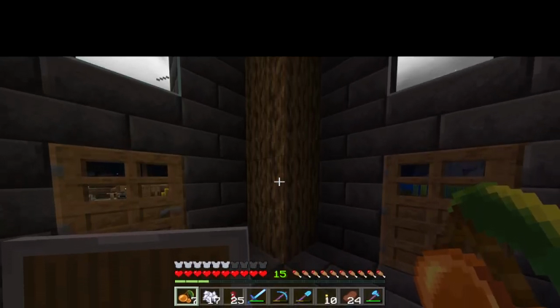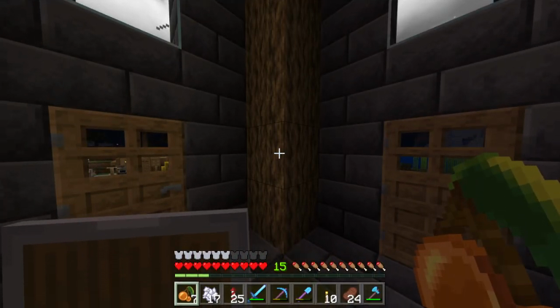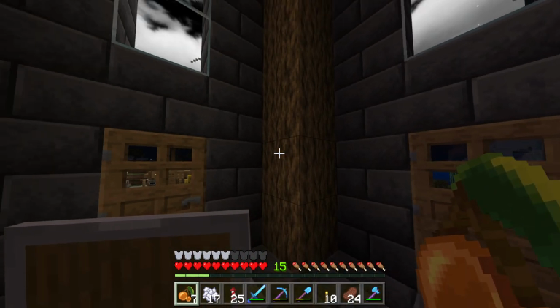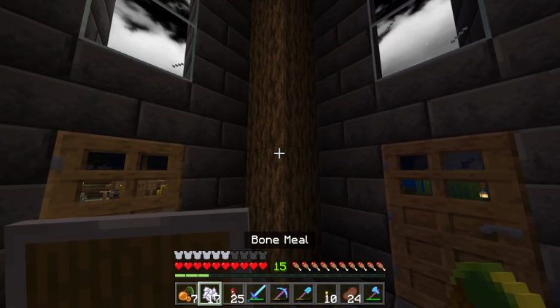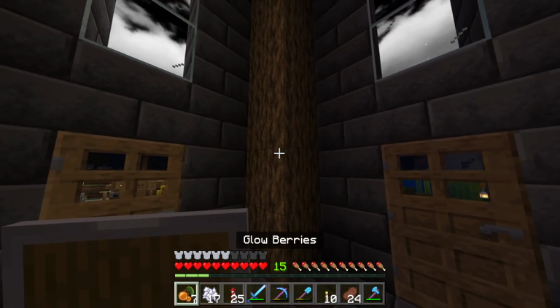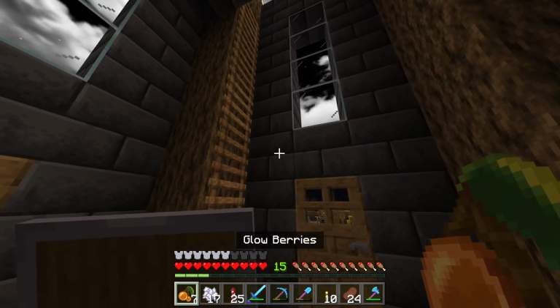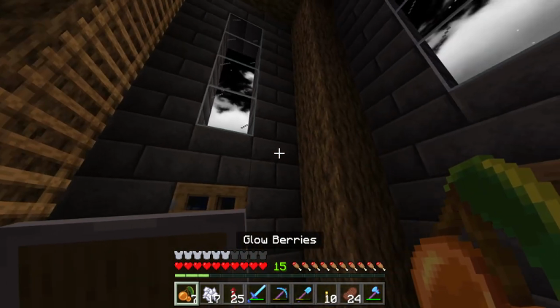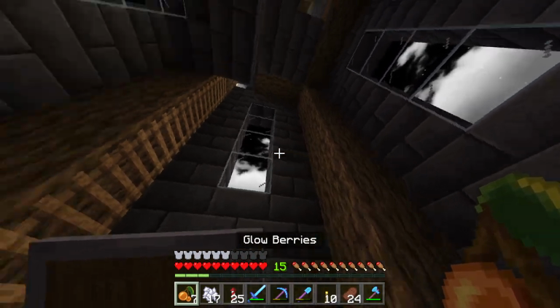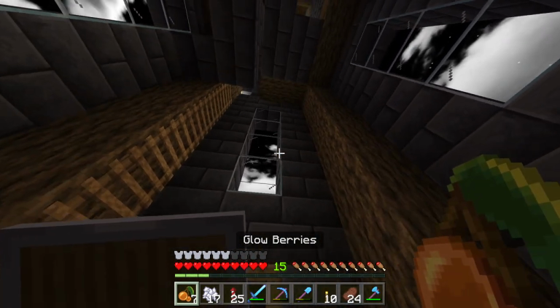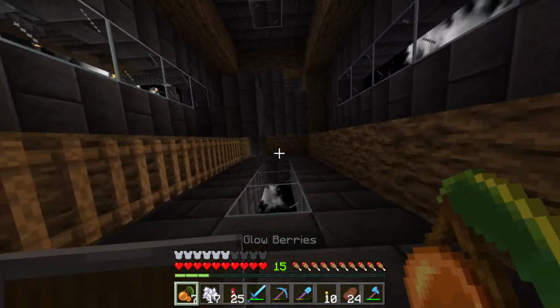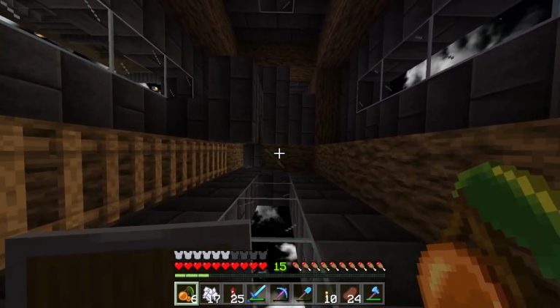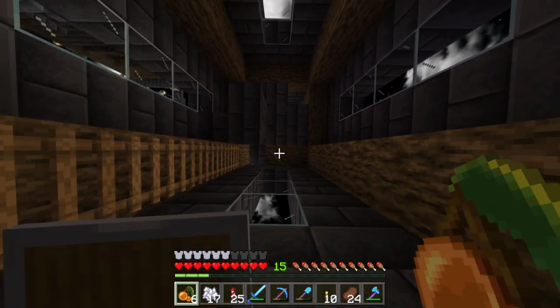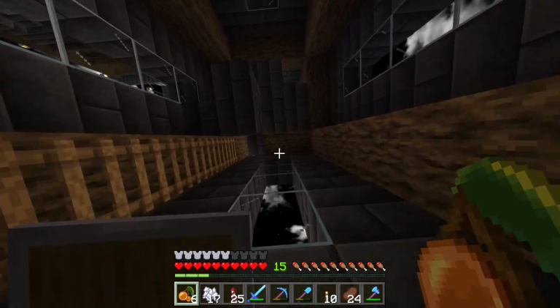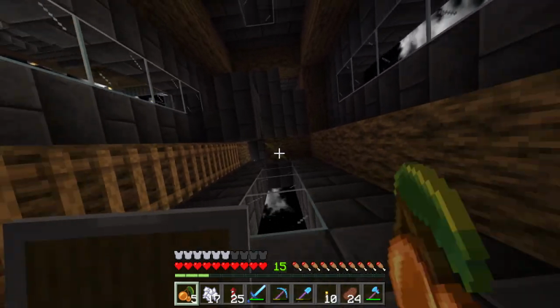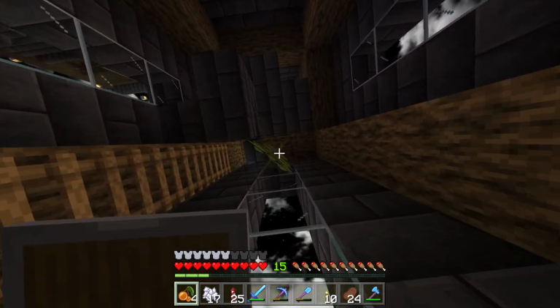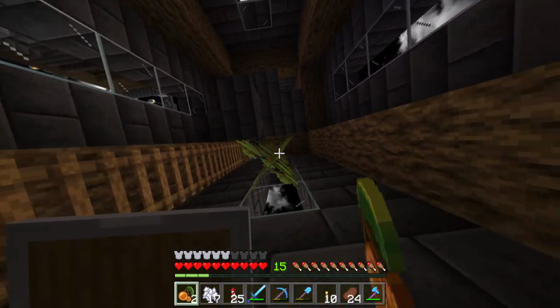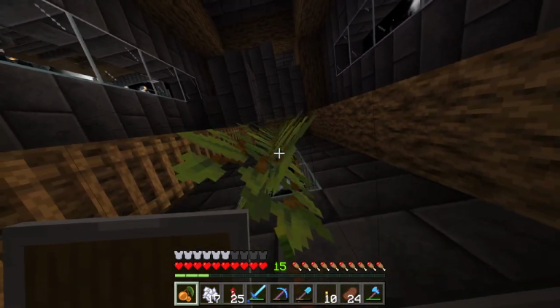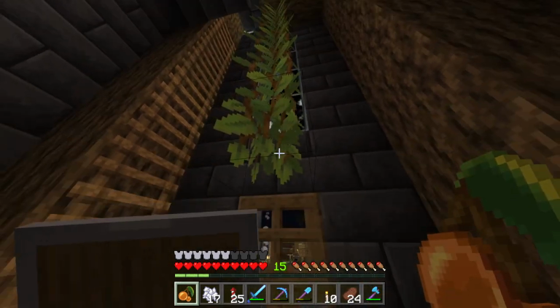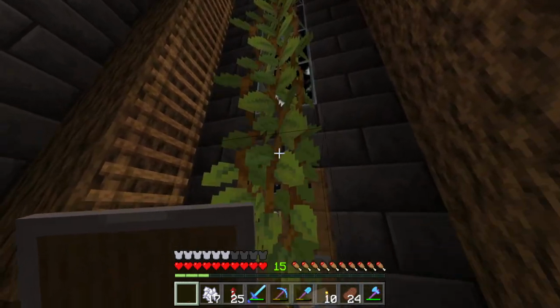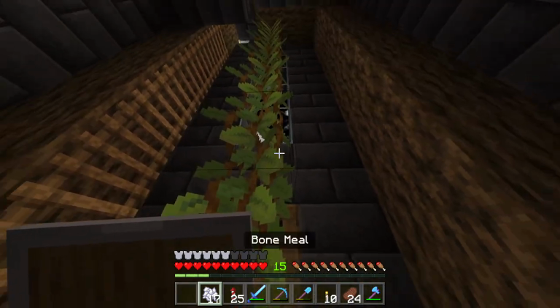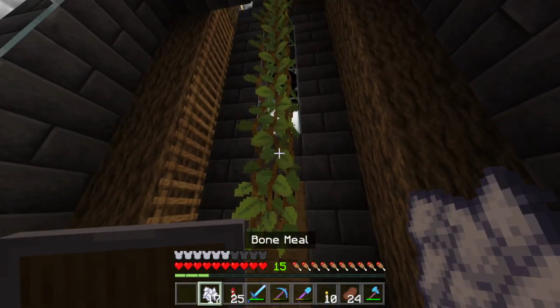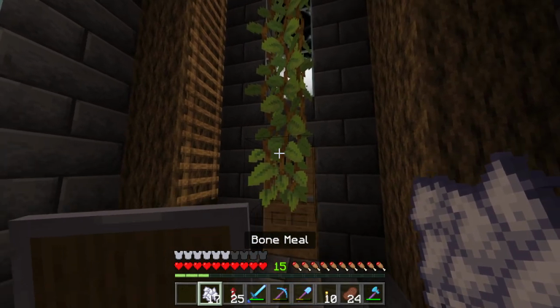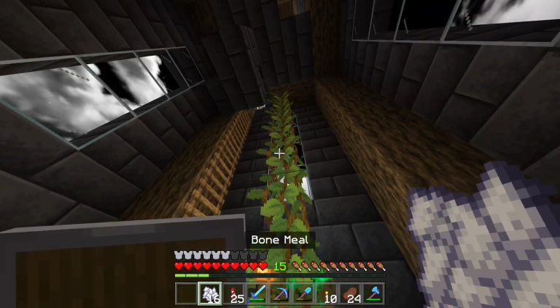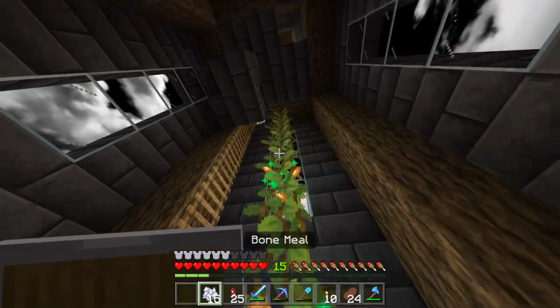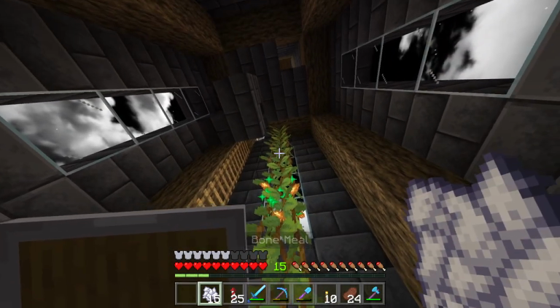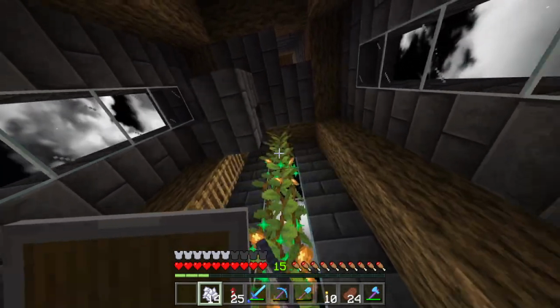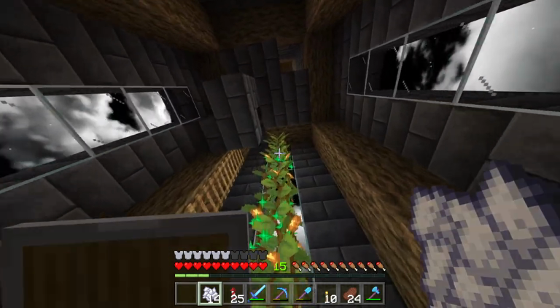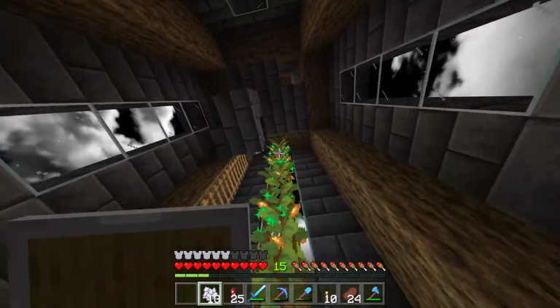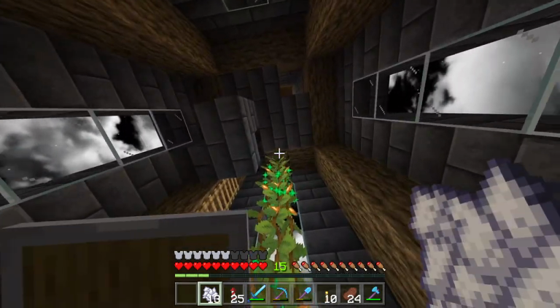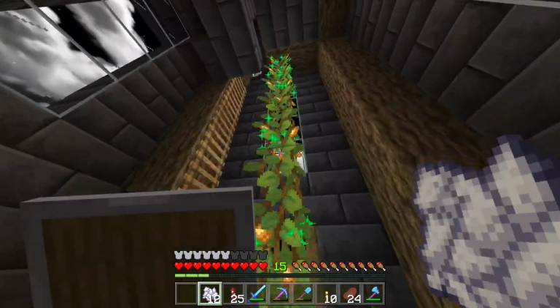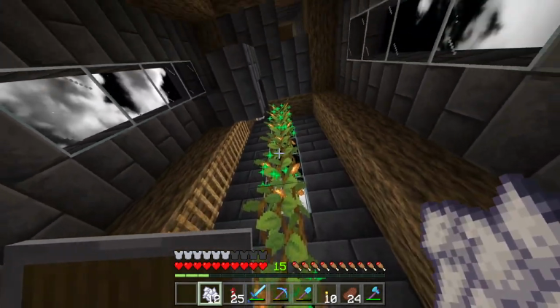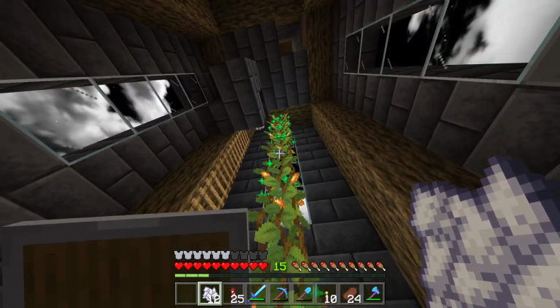Did you know you could use Glowberries to light up your base in Minecraft Bedrock Edition? Just find a block, place some Glowberries down, and then use Bonemeal to add lights — or Glowberries, technically.